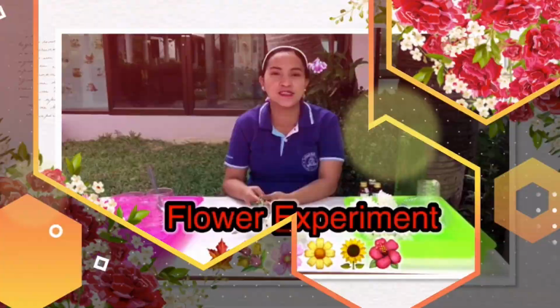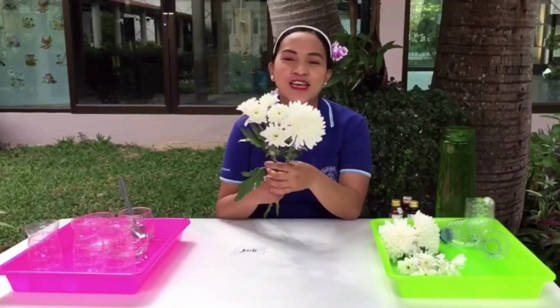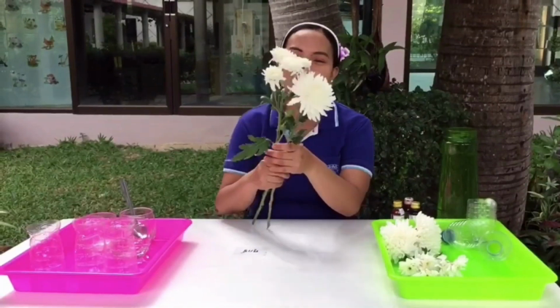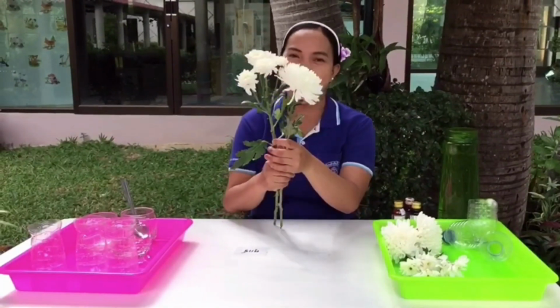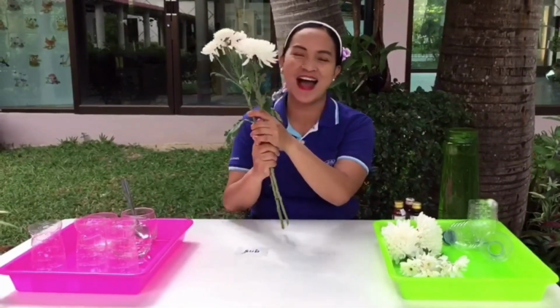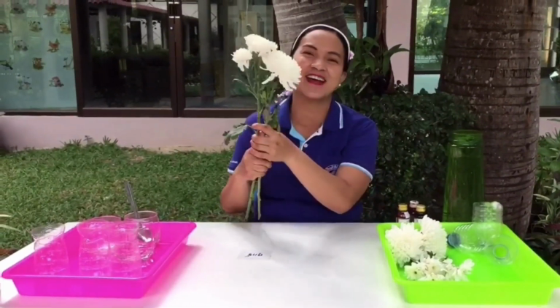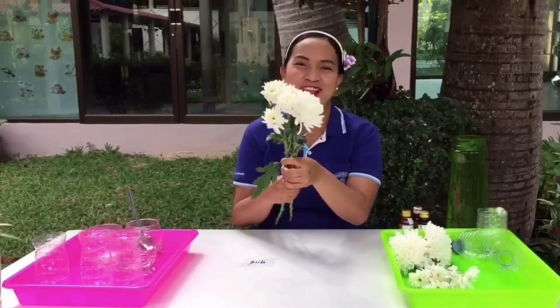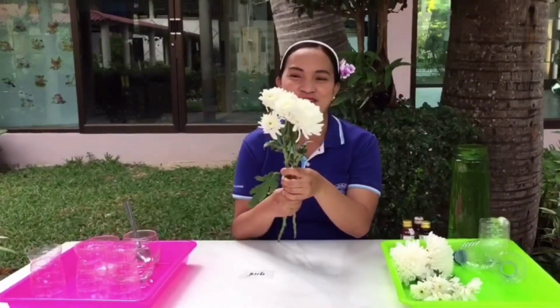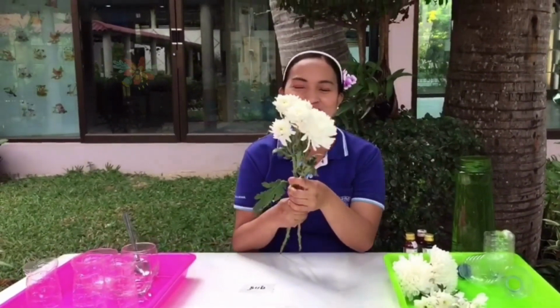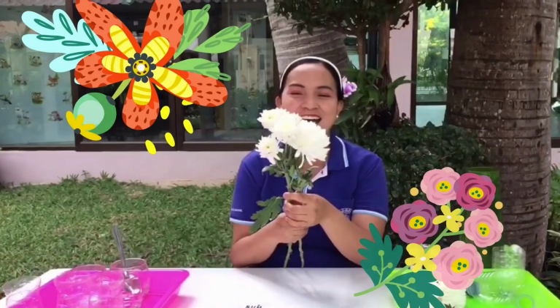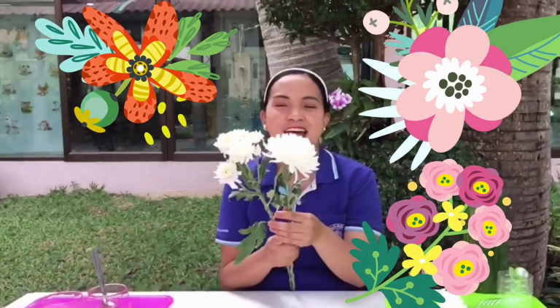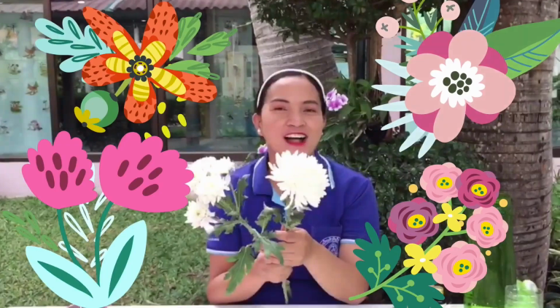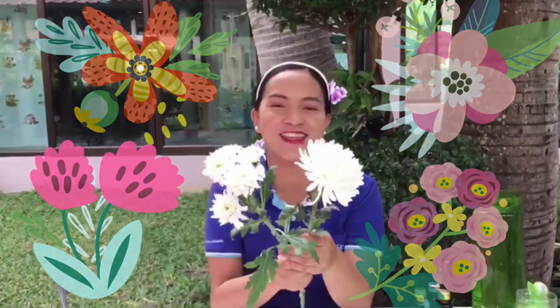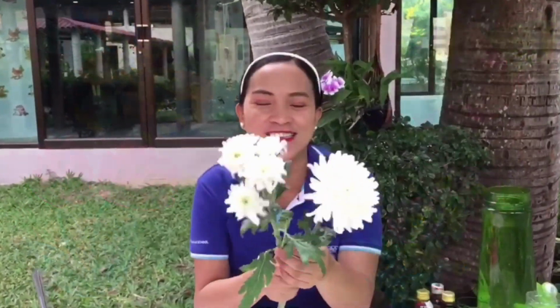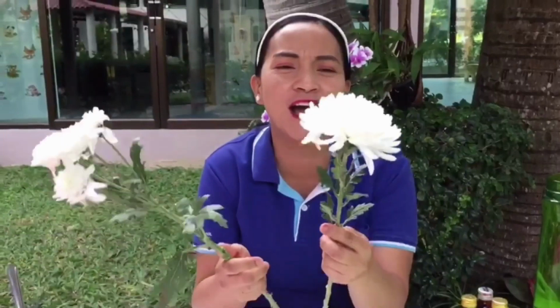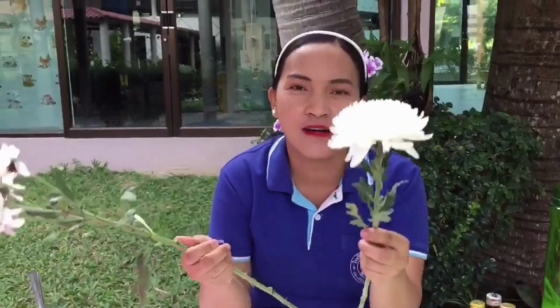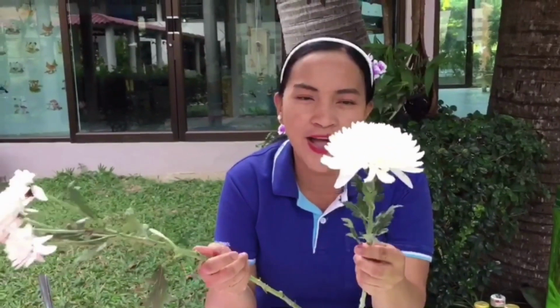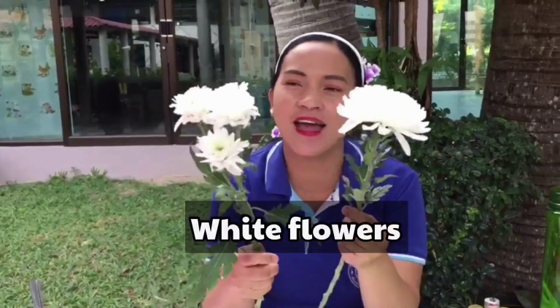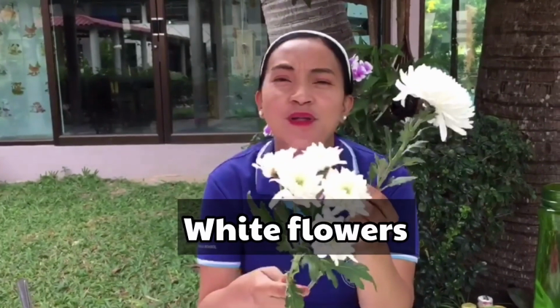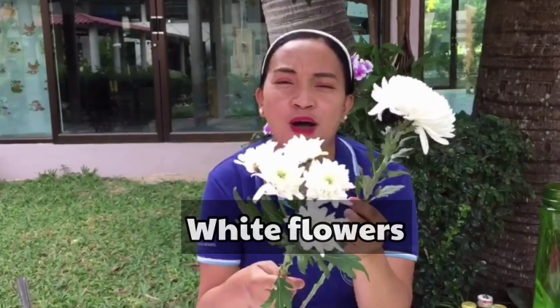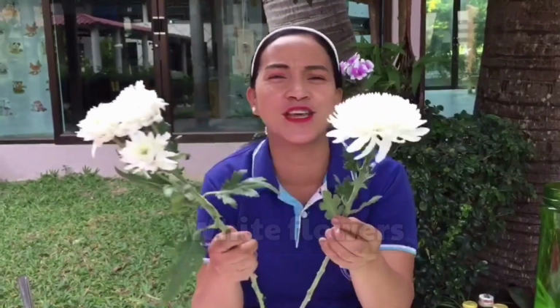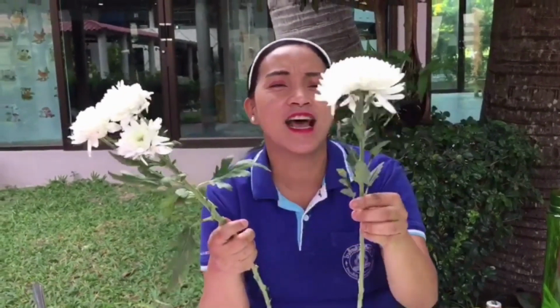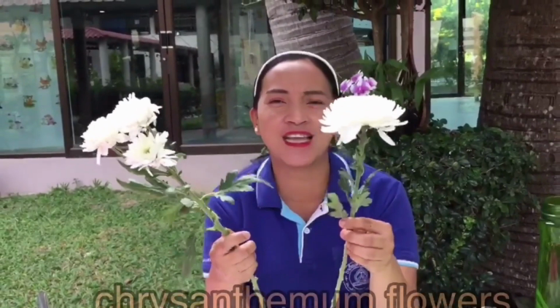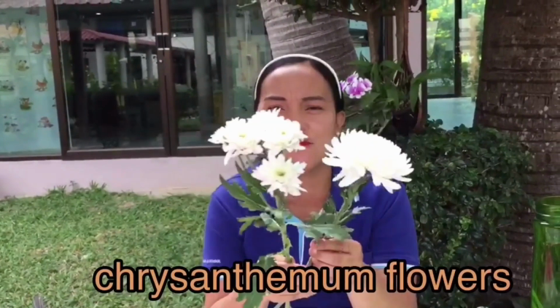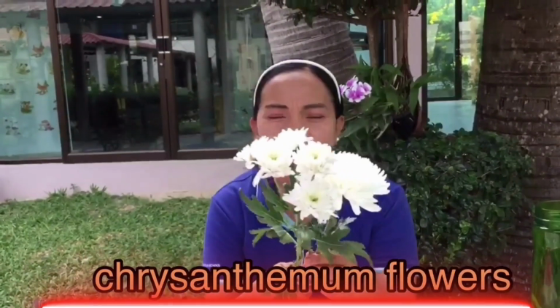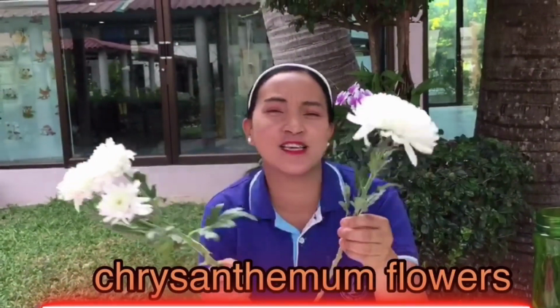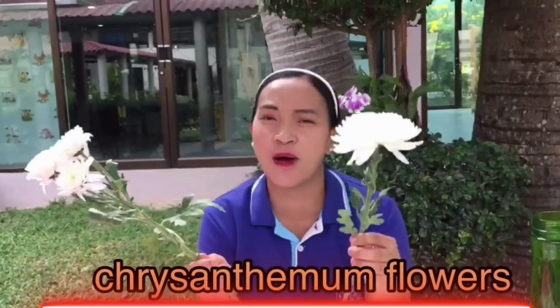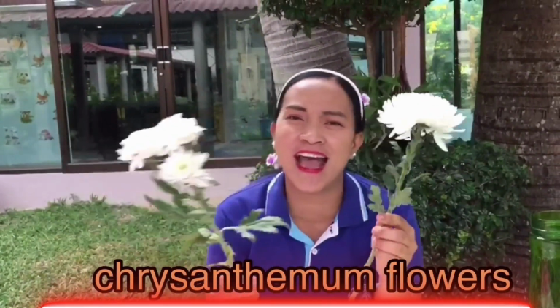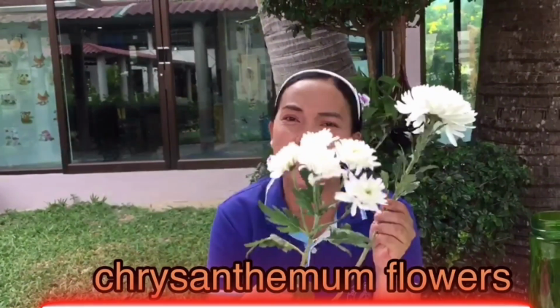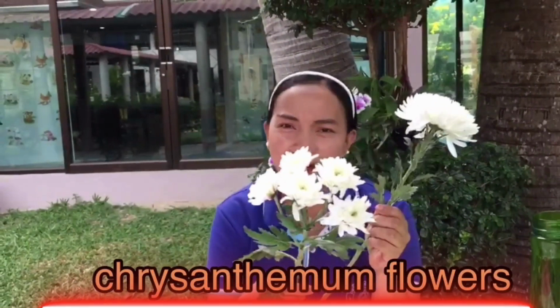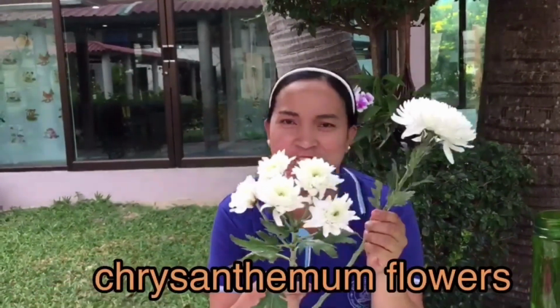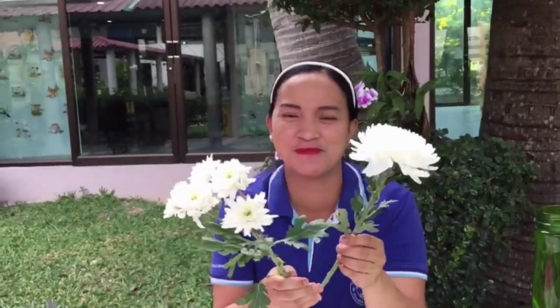I have here flowers. What color are they? First, we have white and this one also white. So this is chrysanthemum flowers — the mommy and the baby chrysanthemums.